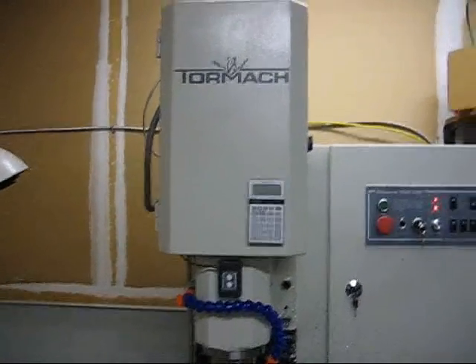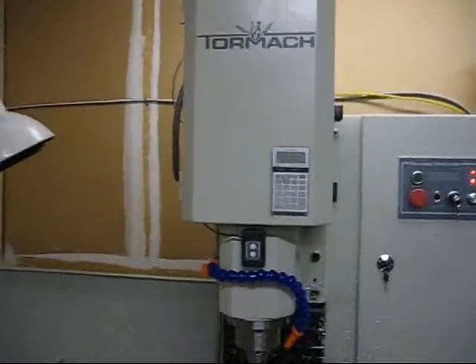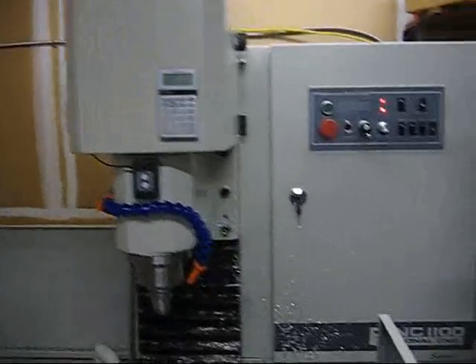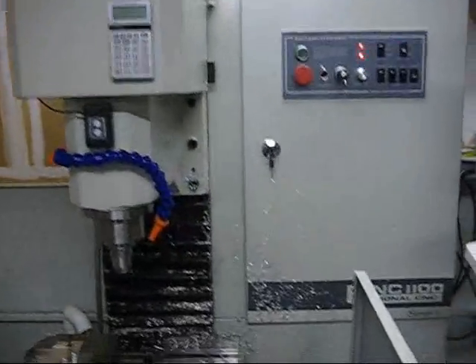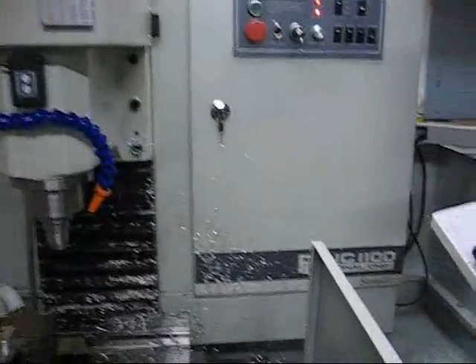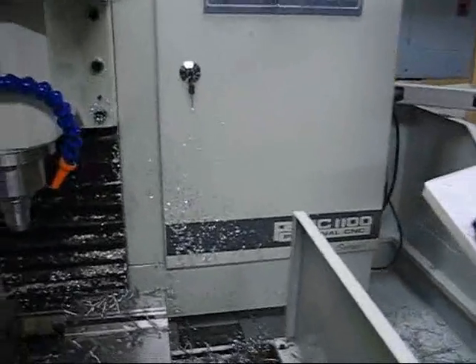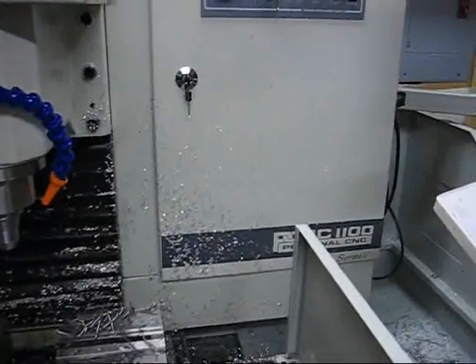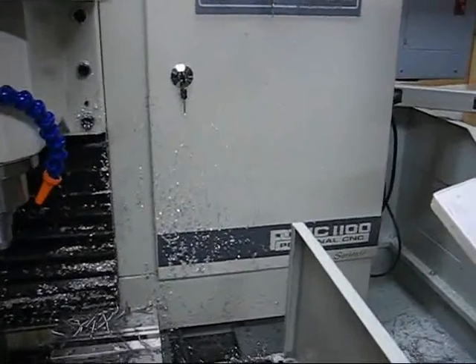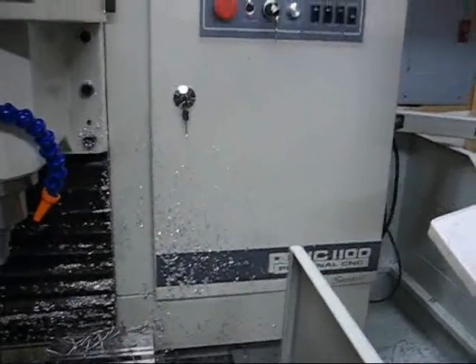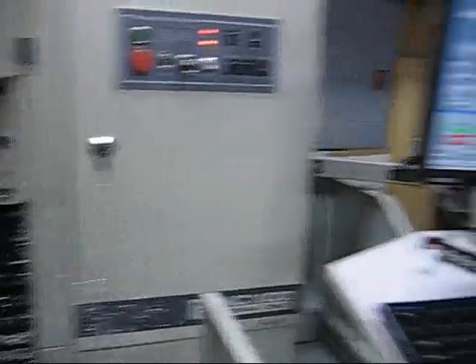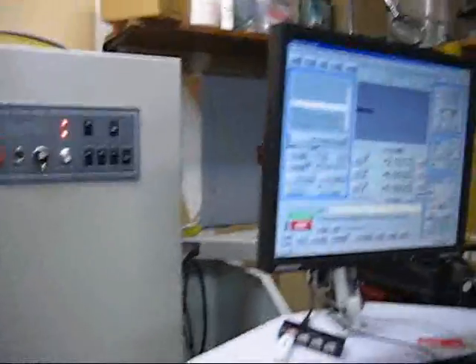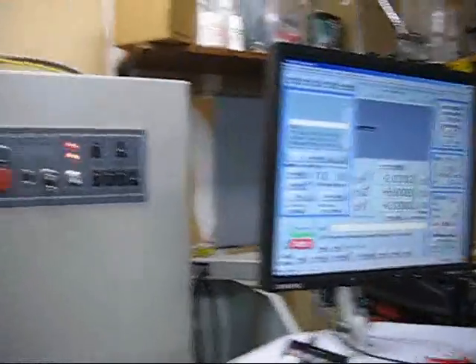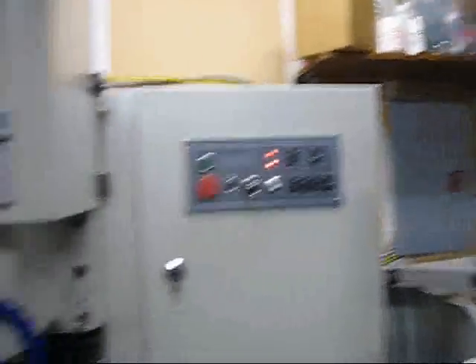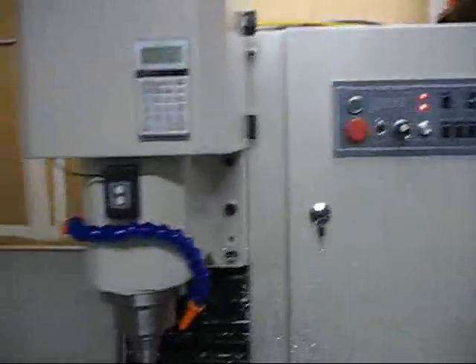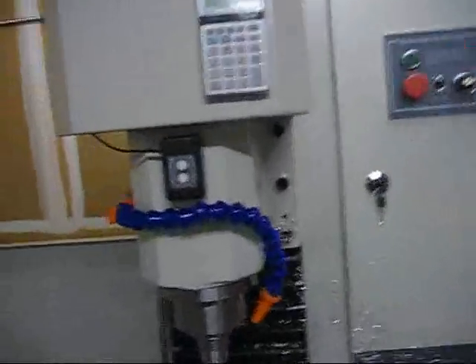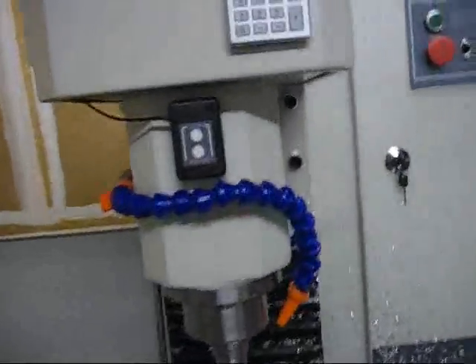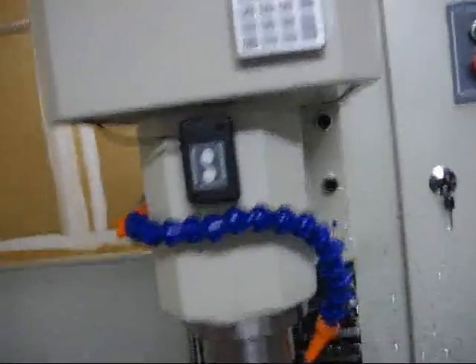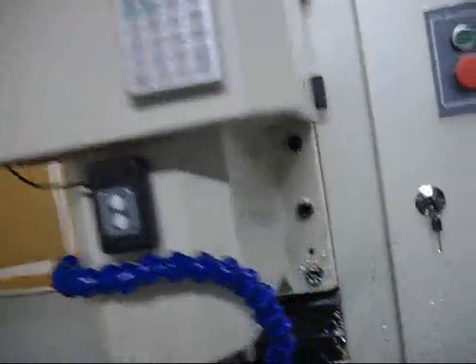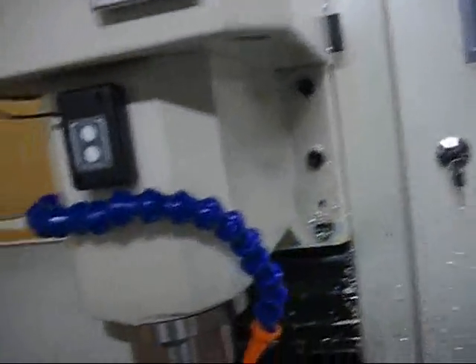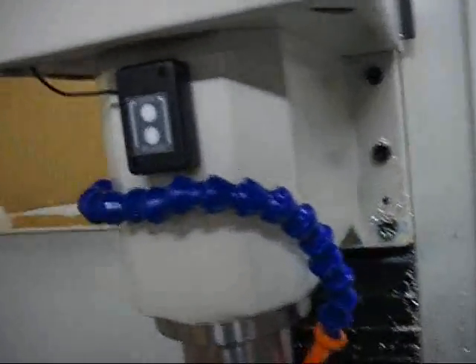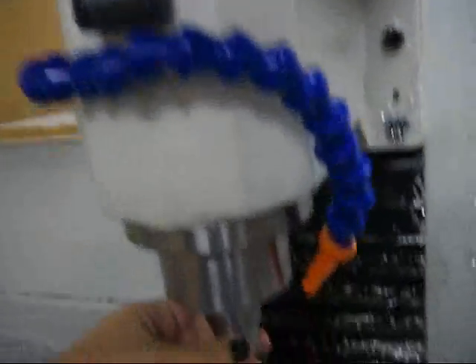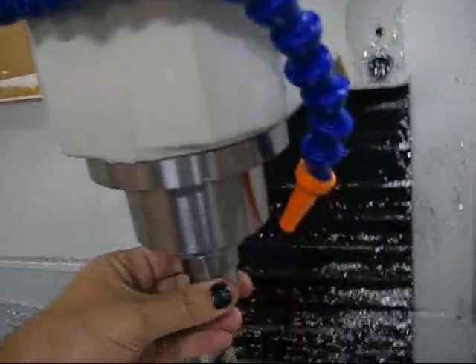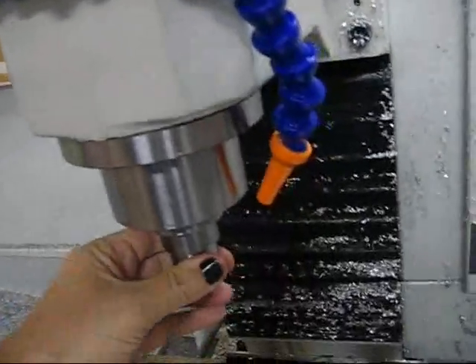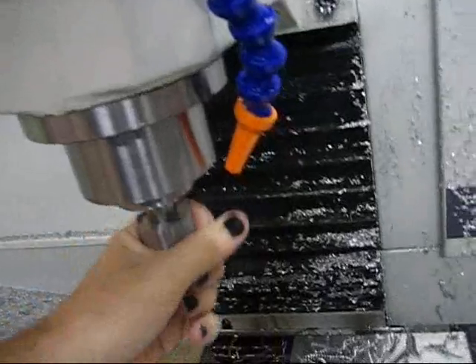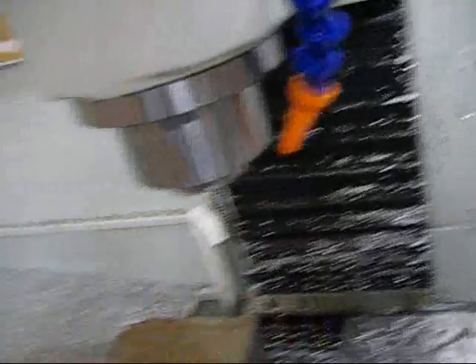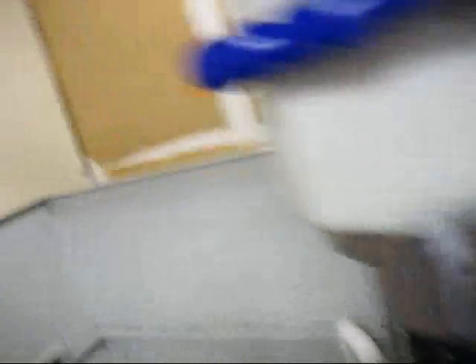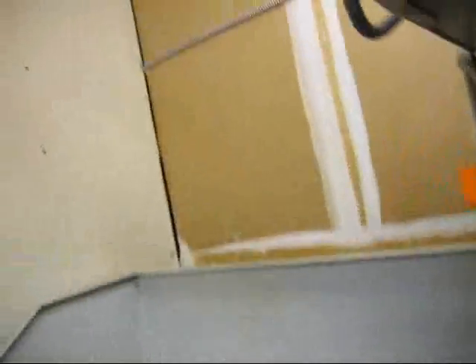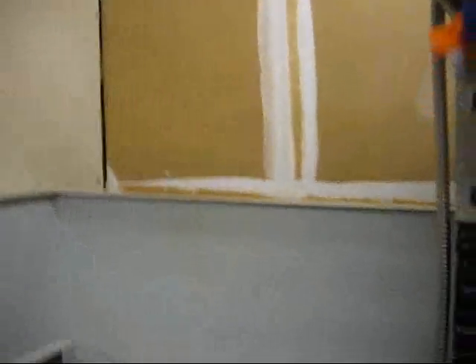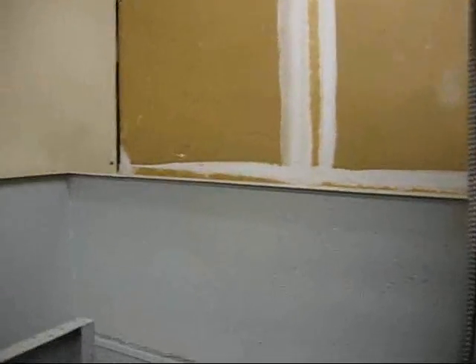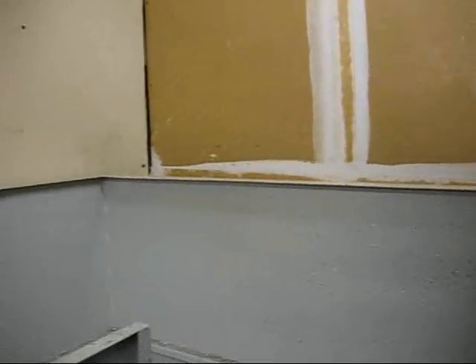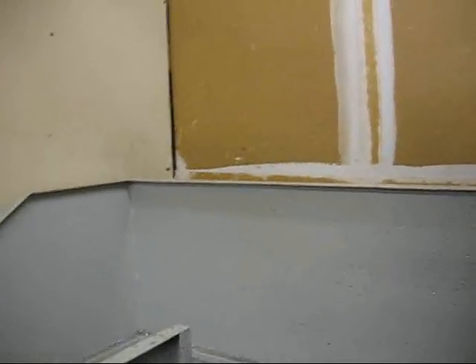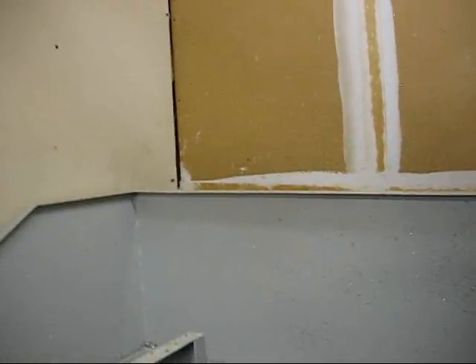This is a Tormach 1100 being used in vertical lathe mode, and what I'm doing is making Tormach tools with it. So let's get started.